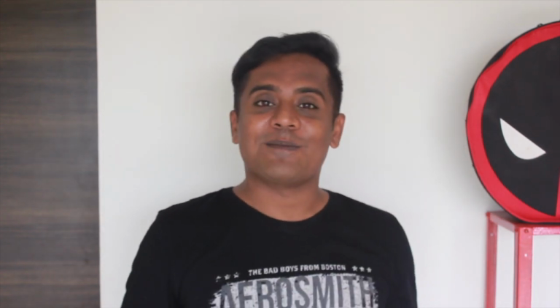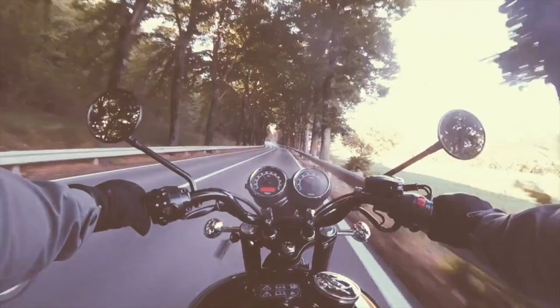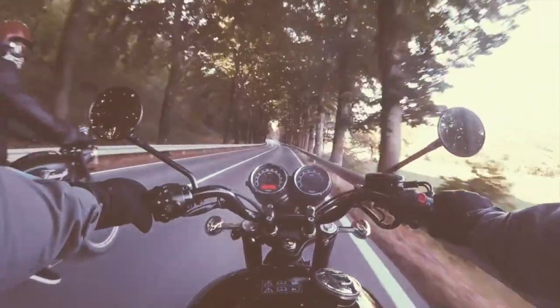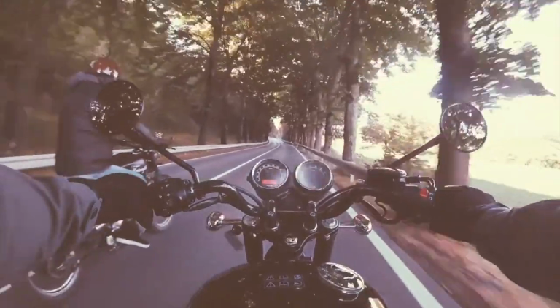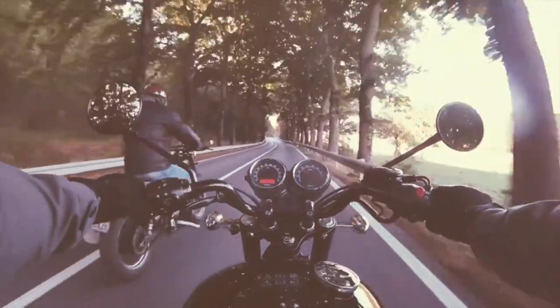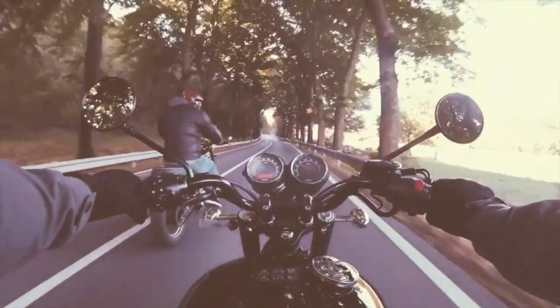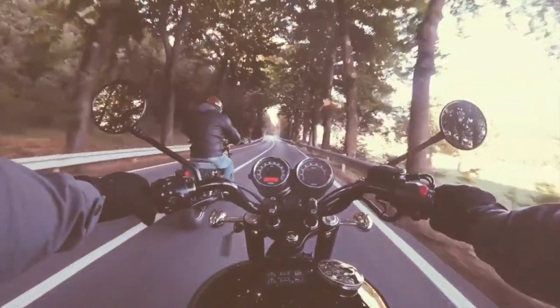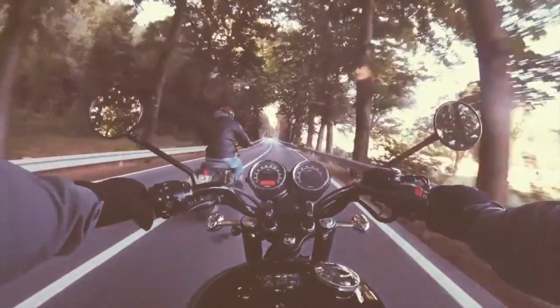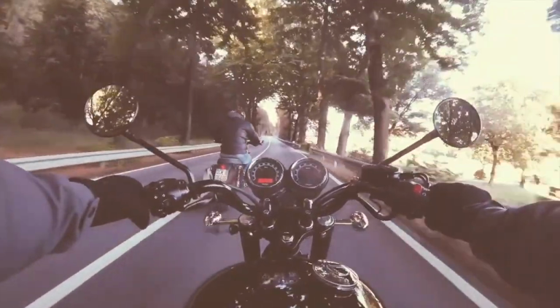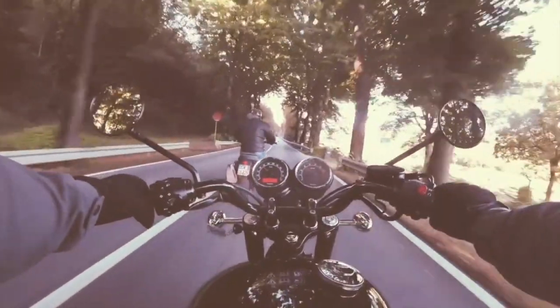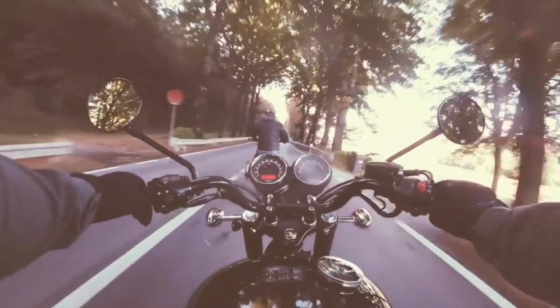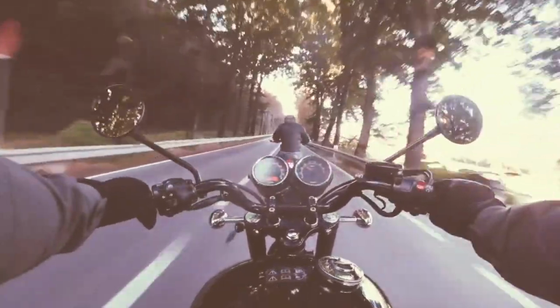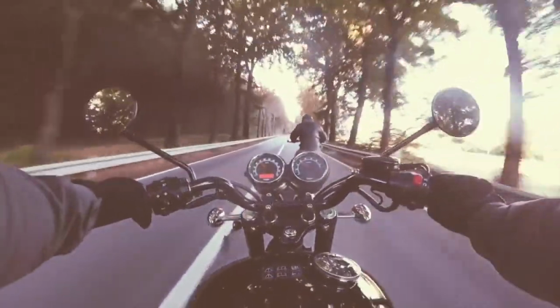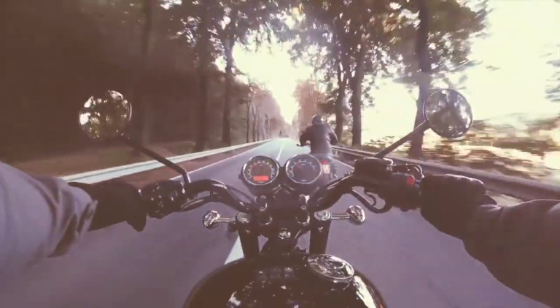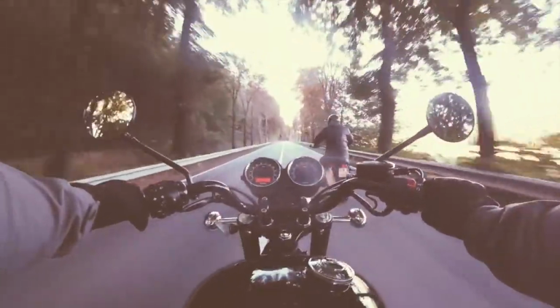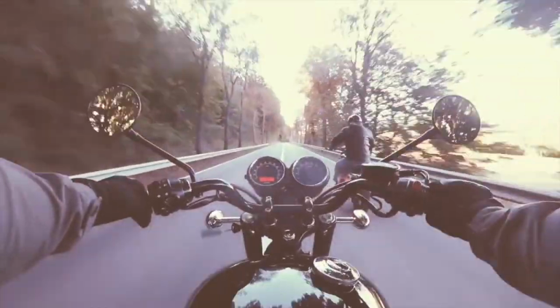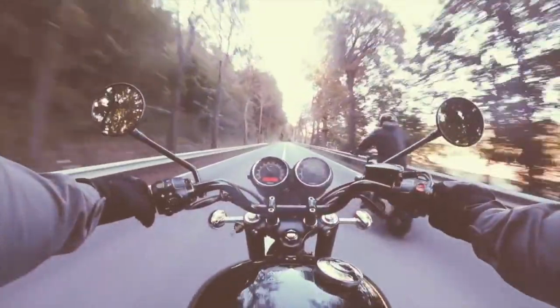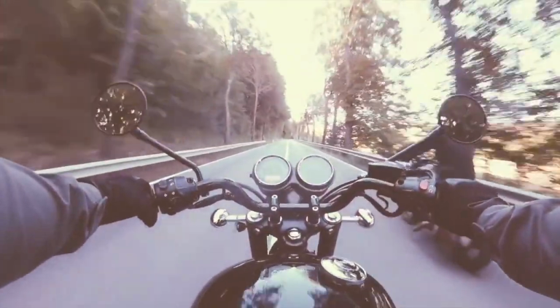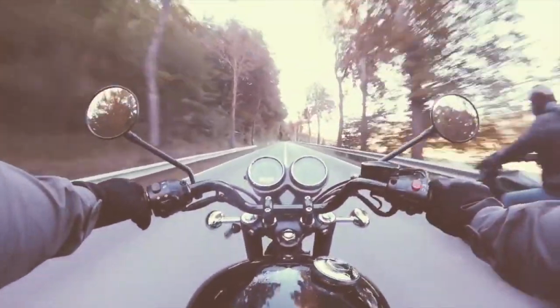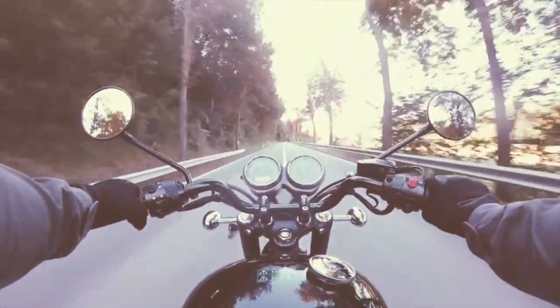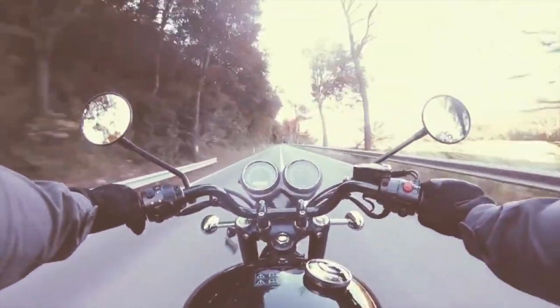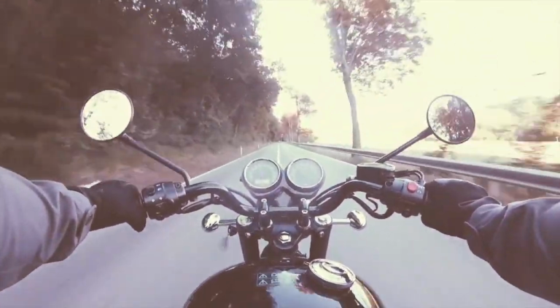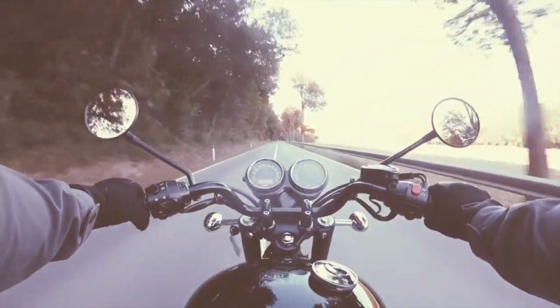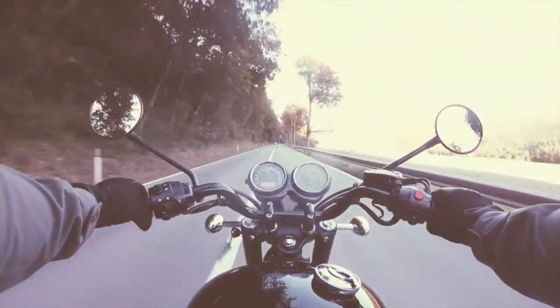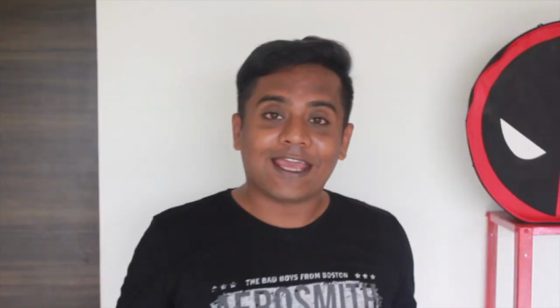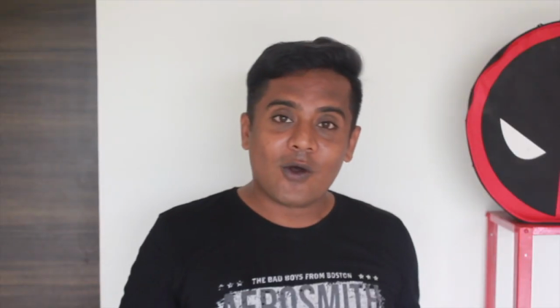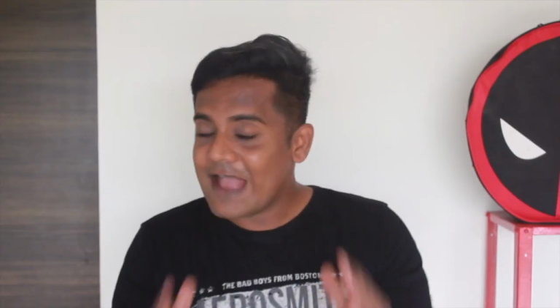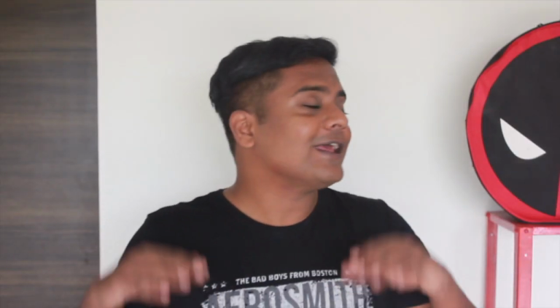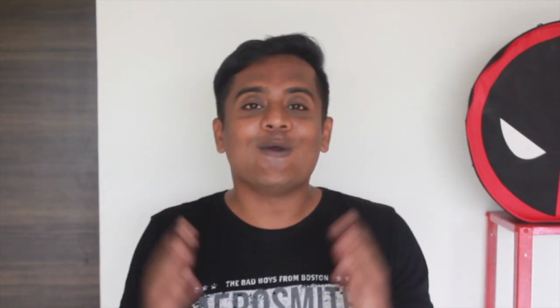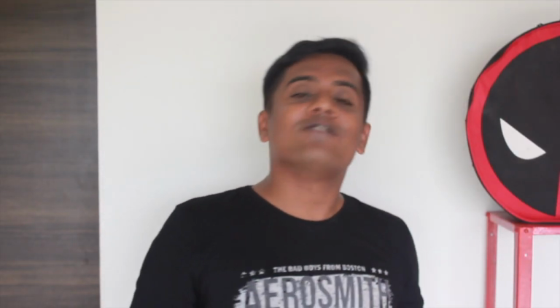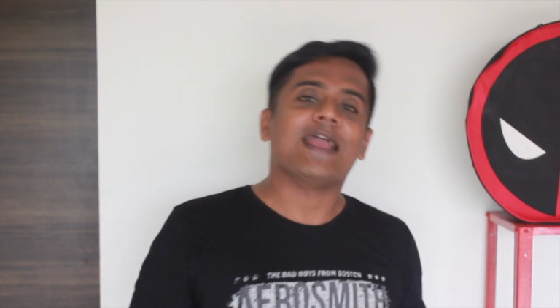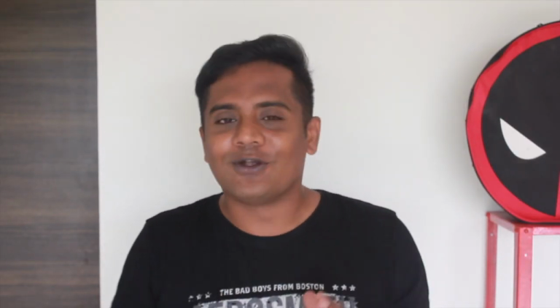The wind in your face and absolute freedom — who doesn't like a great biking road trip? Whether it's Mumbai to Goa, Bangalore to Nandi Hills, or everyone's favourite: why don't you go to Ladakh? Everyone is always in for a biking road trip.